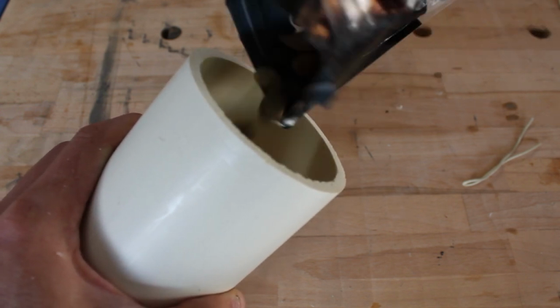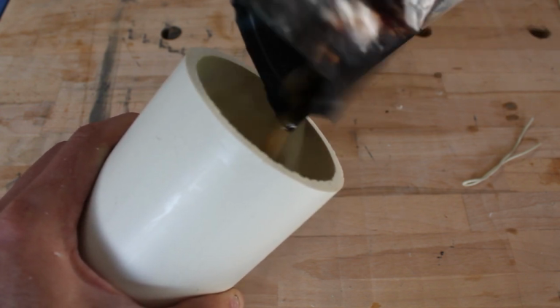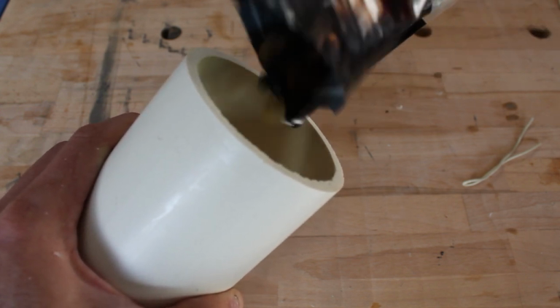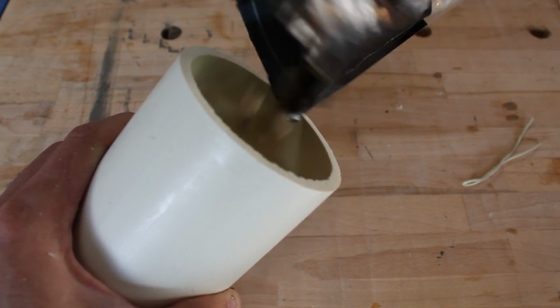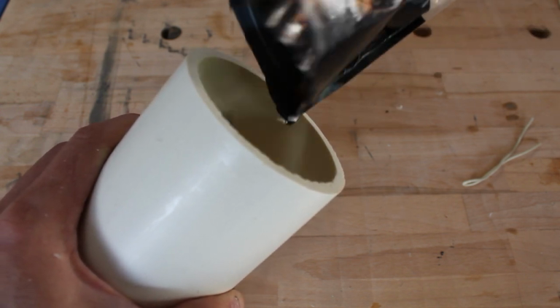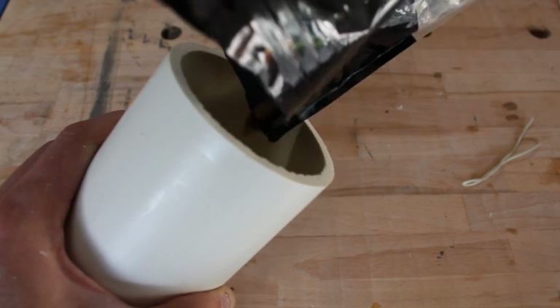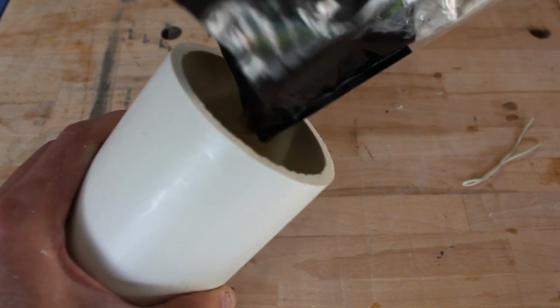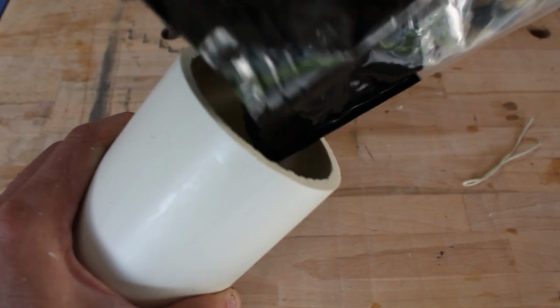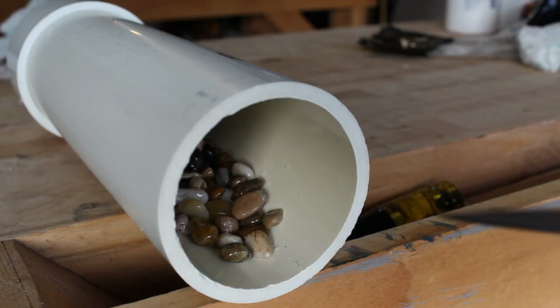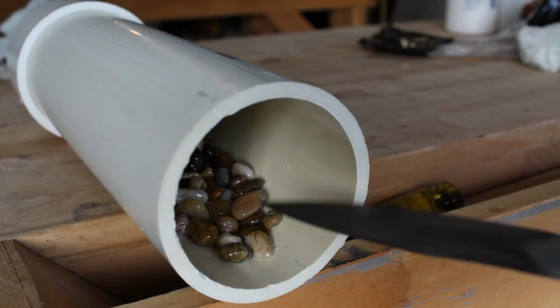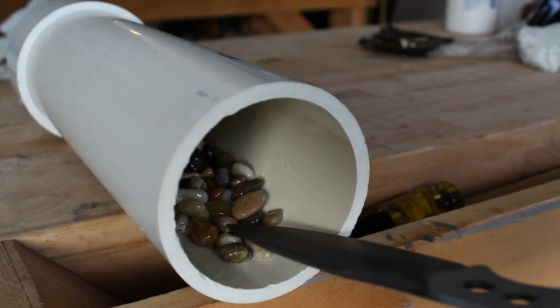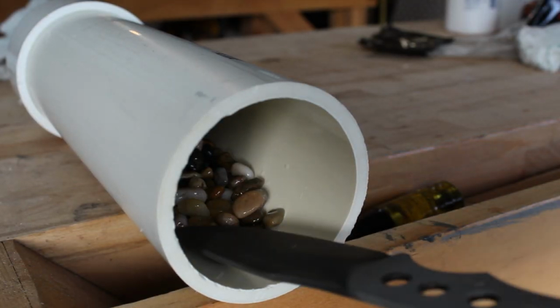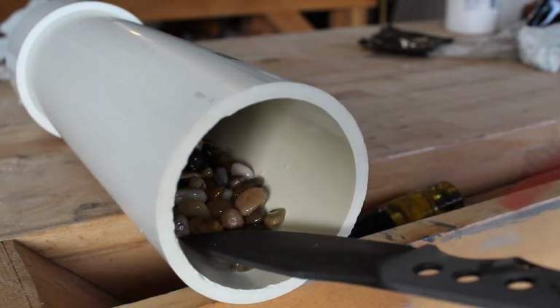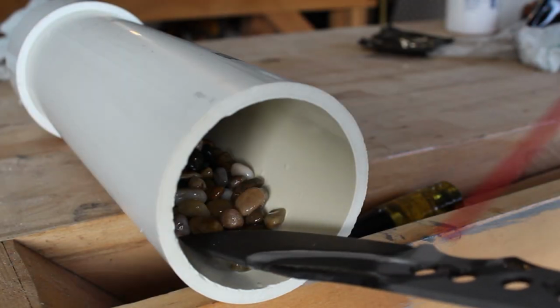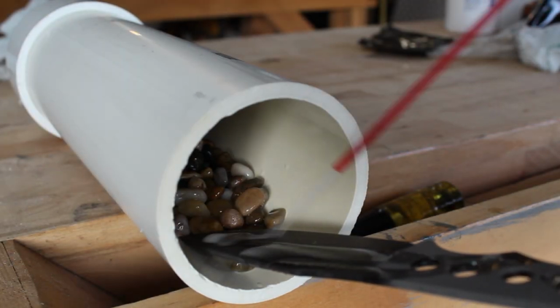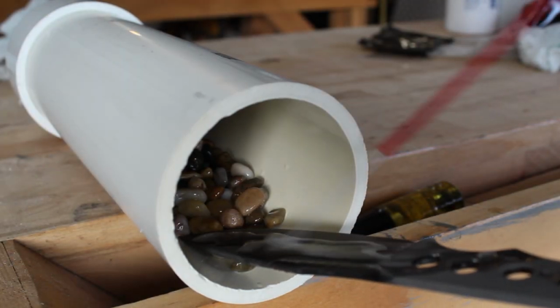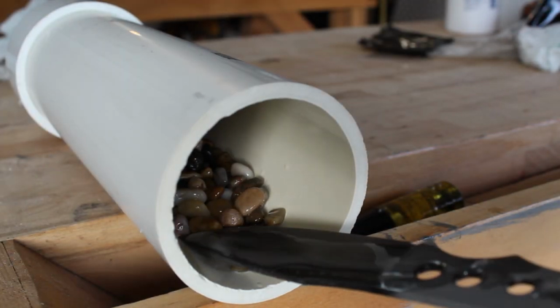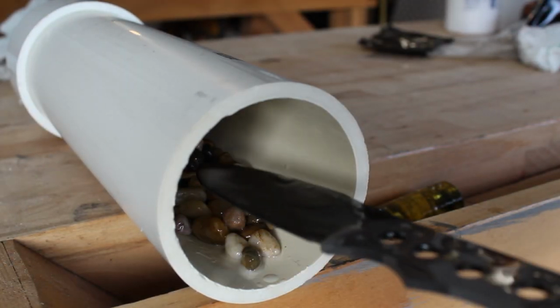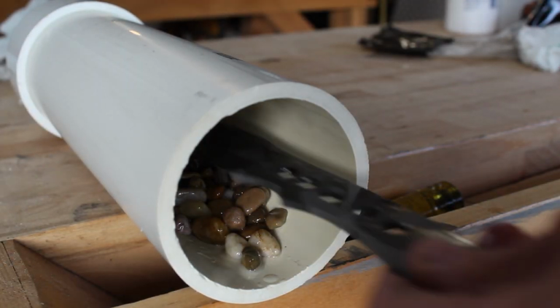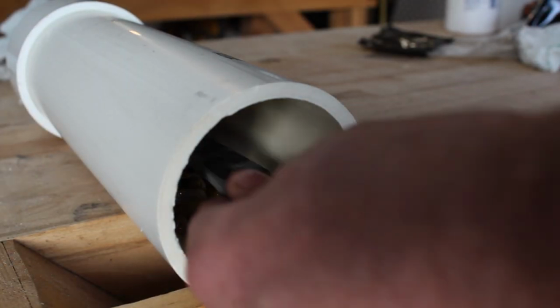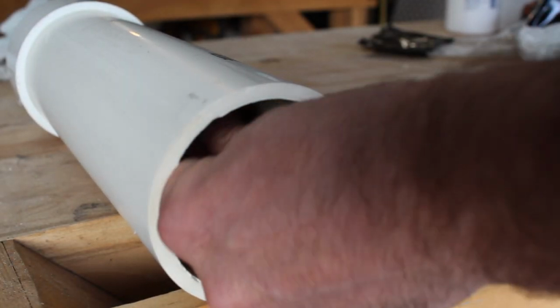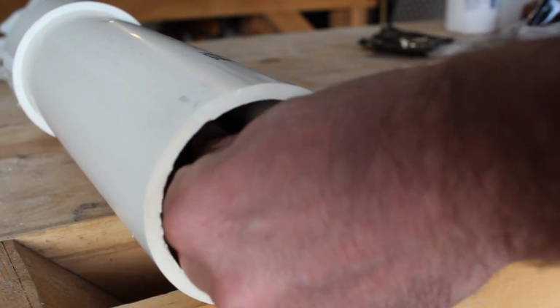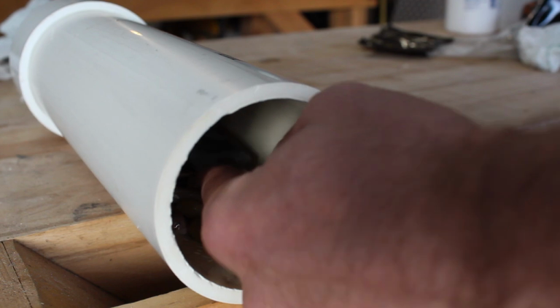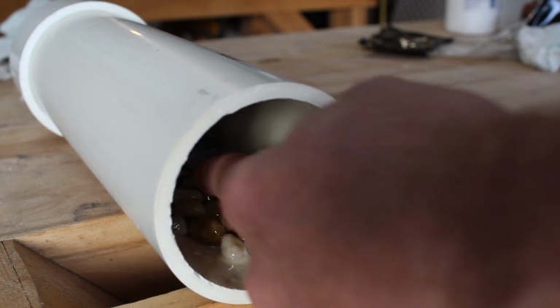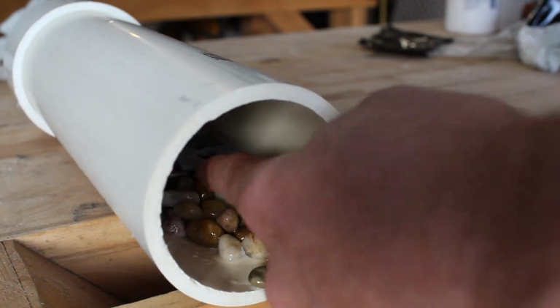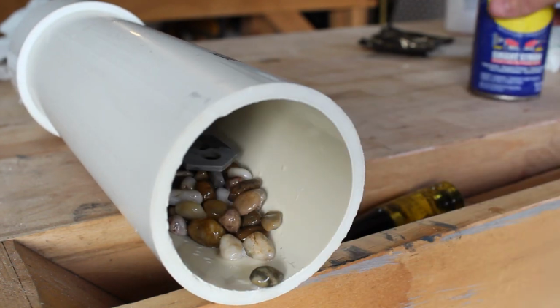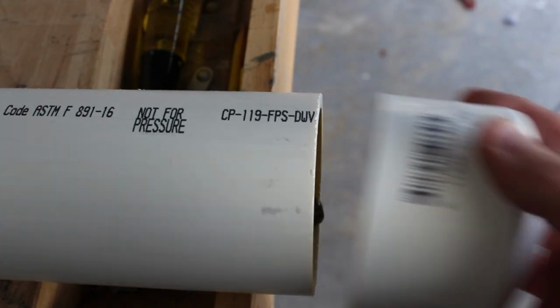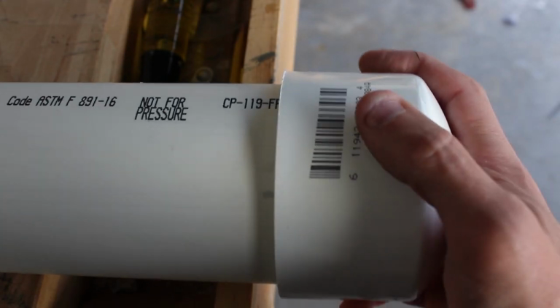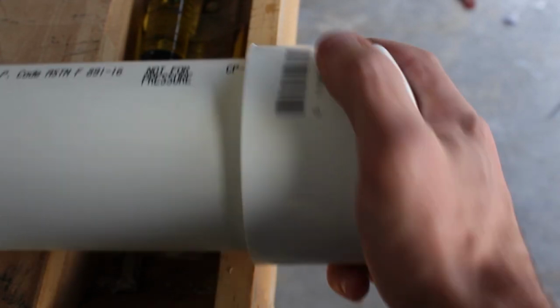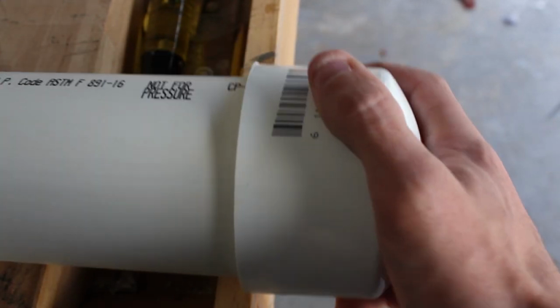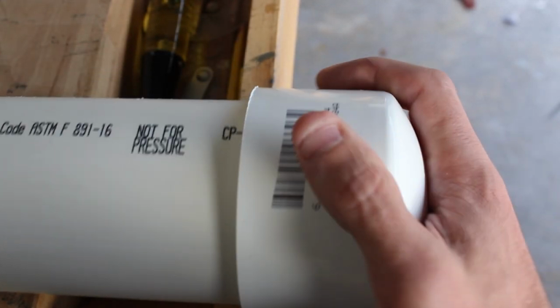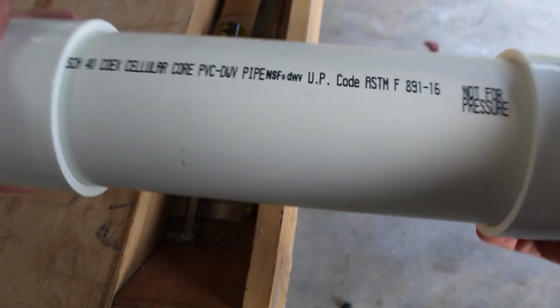To stone wash the knife I'll put some pebbles in a PVC tube, spray all the pebbles and the knife down with WD-40, and then agitate the tube with the knife in it for maybe five or so minutes.